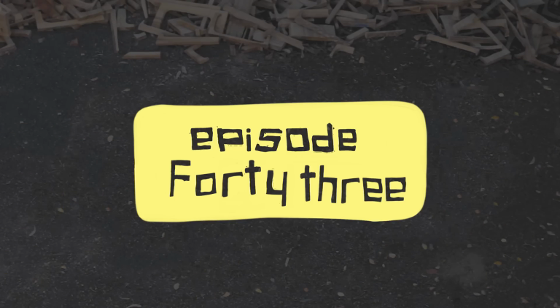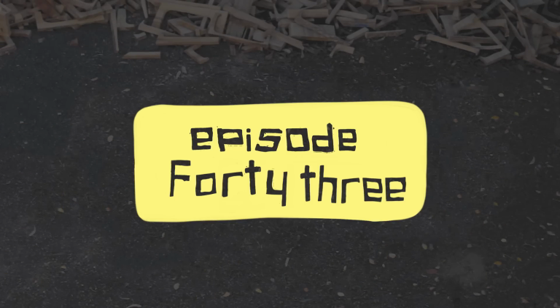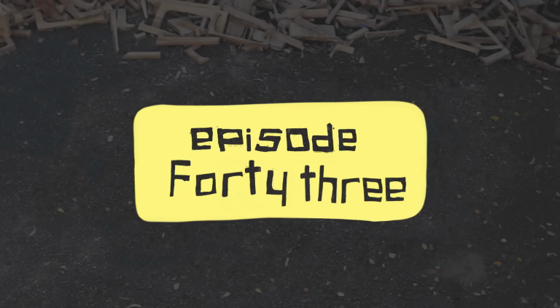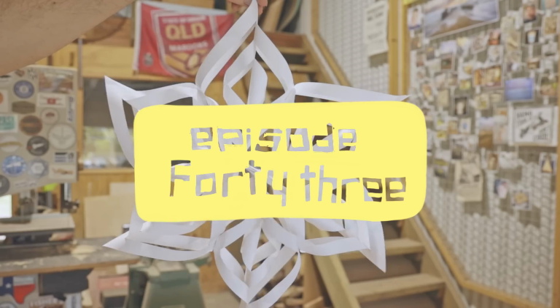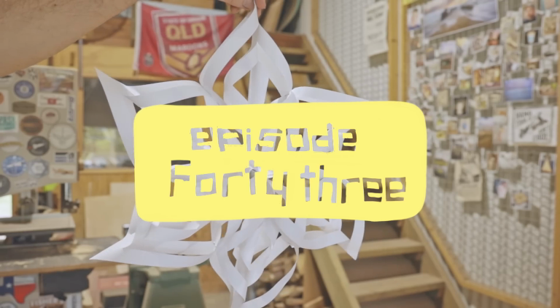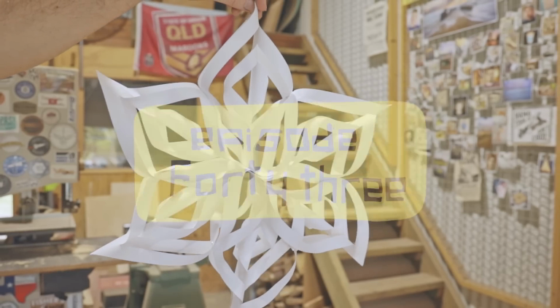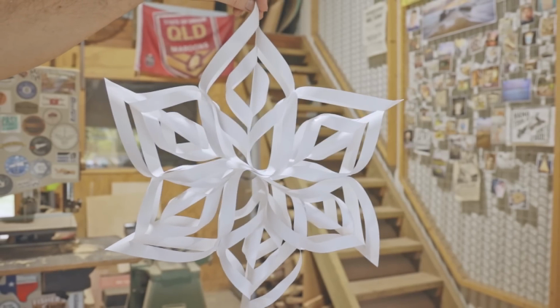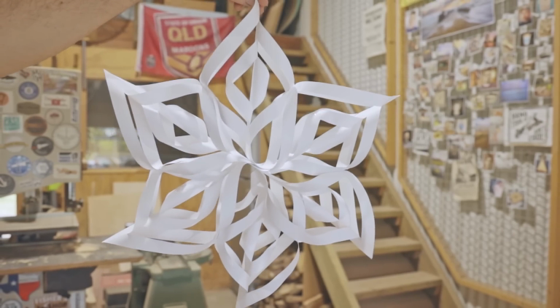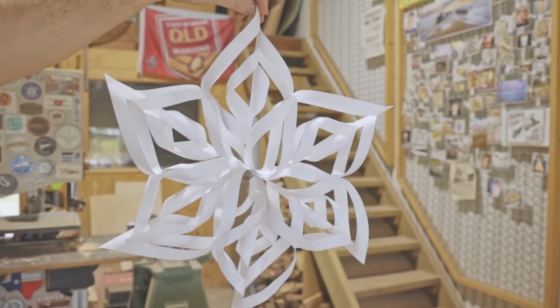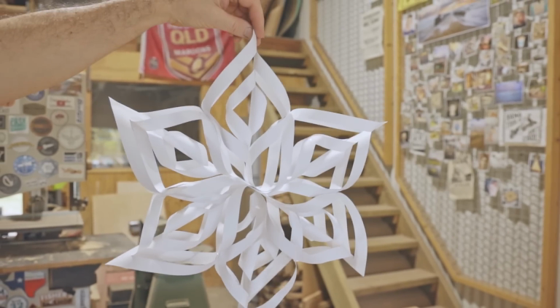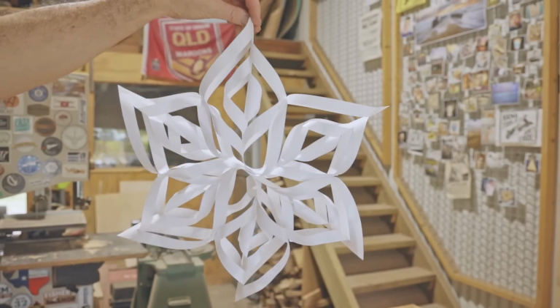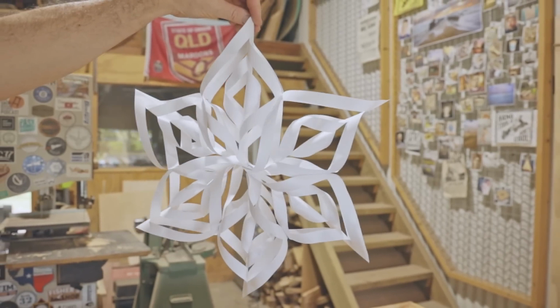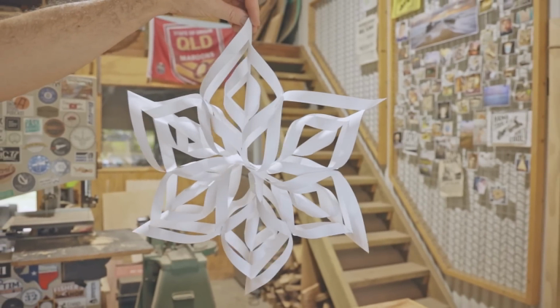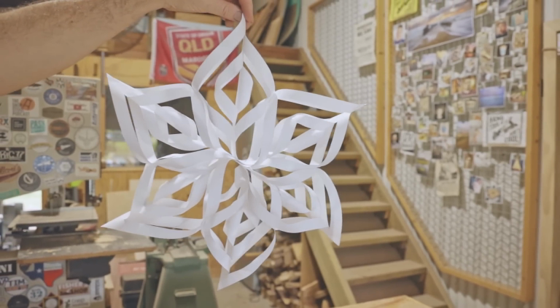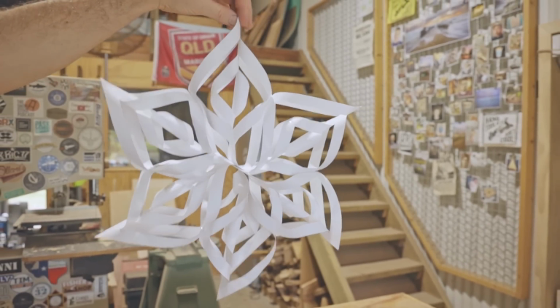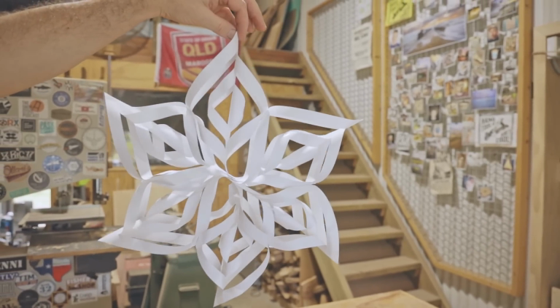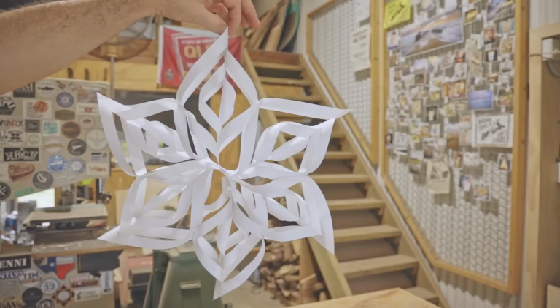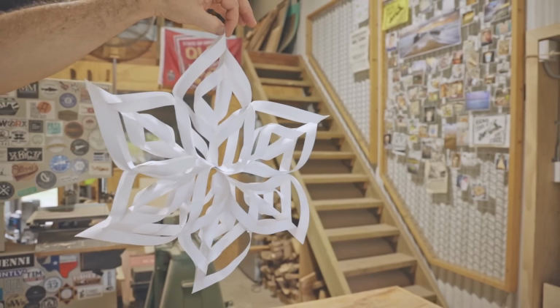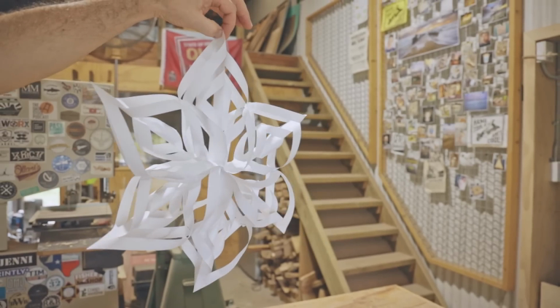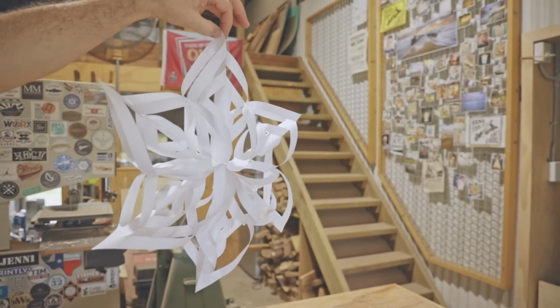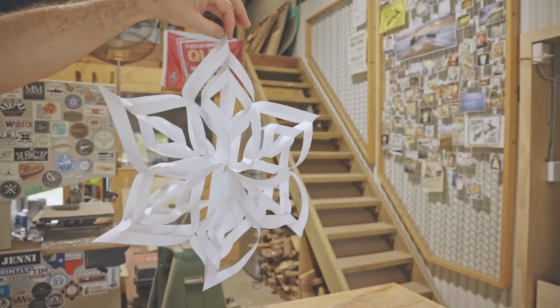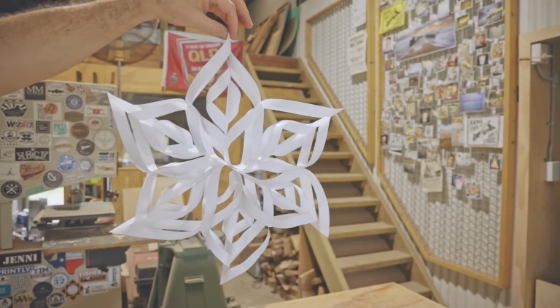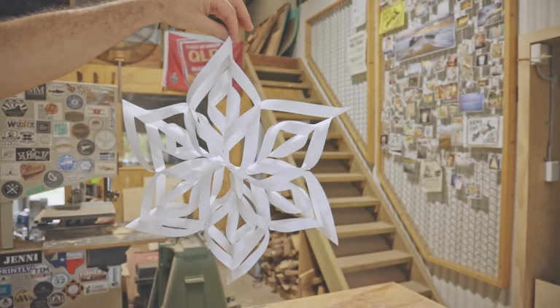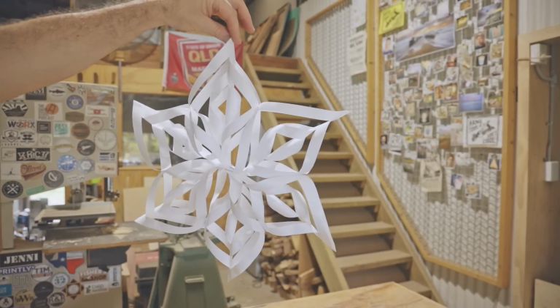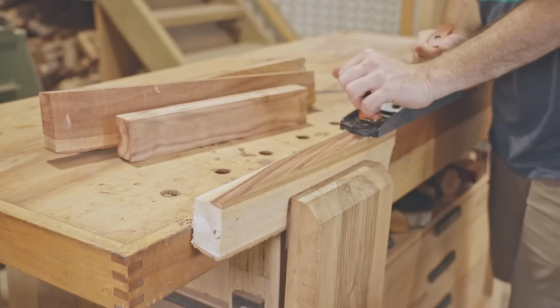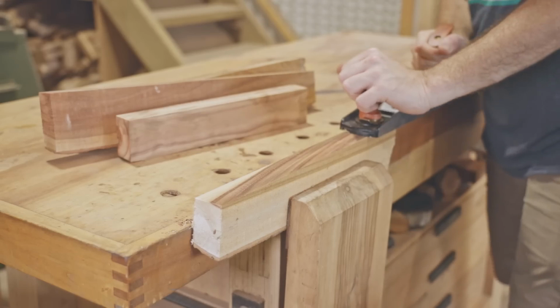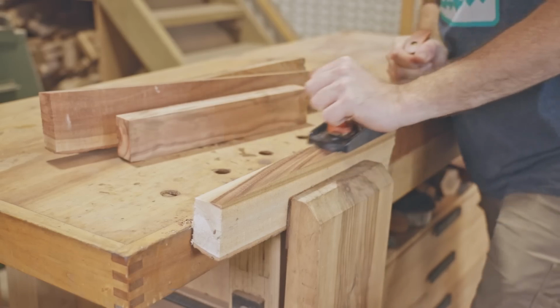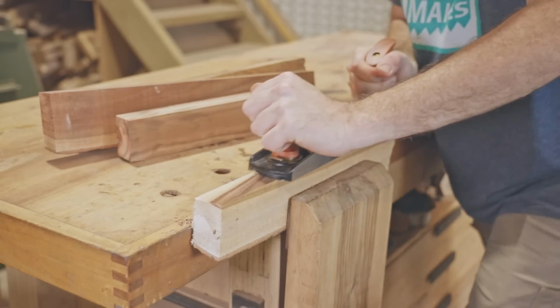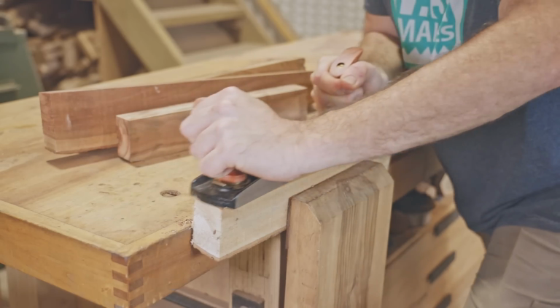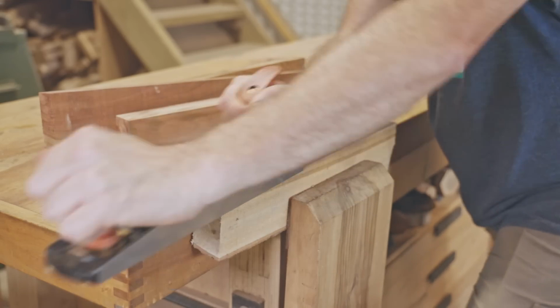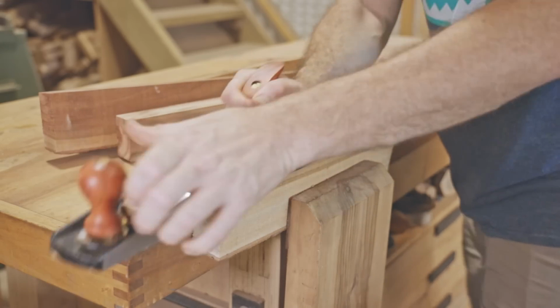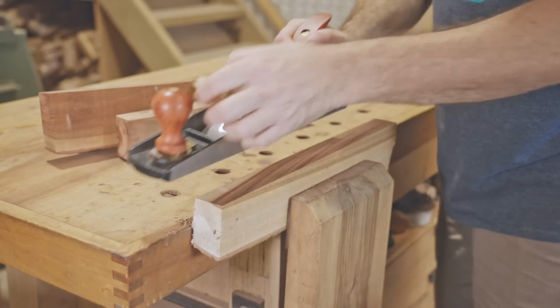I've made these paper snowflakes before and I wondered if I could make one from wood, so that's what I'm going to attempt today. This video is the first in a series of seven and I'll be posting one daily from now leading up to Christmas.